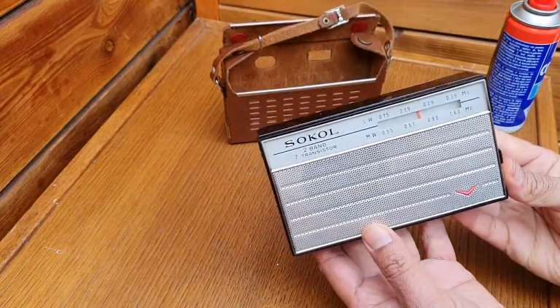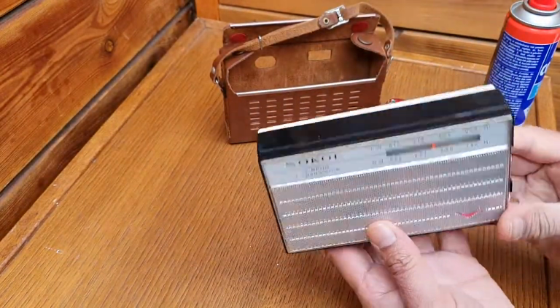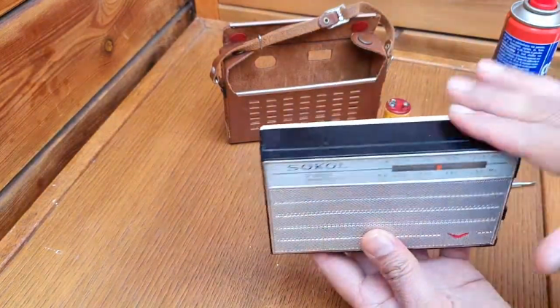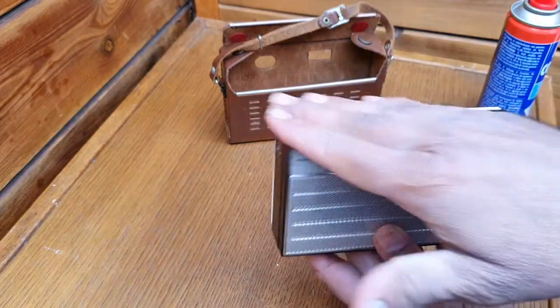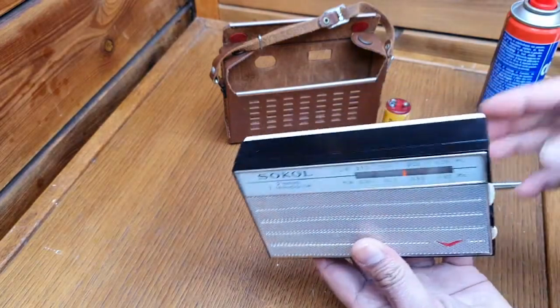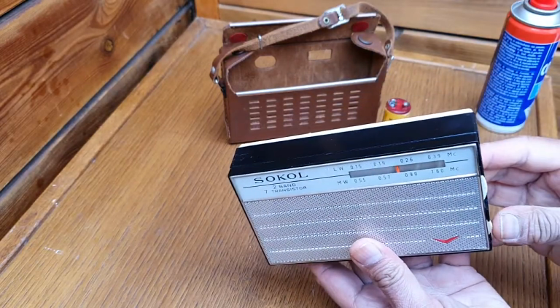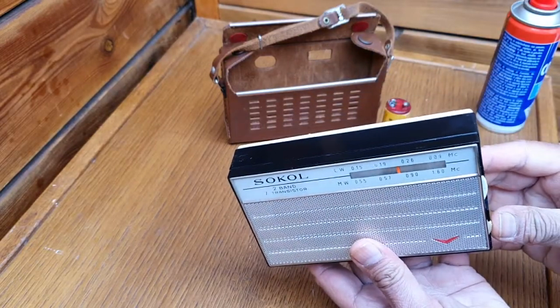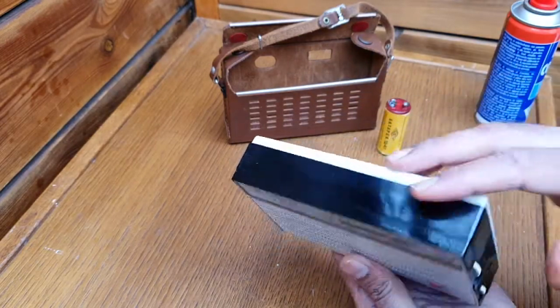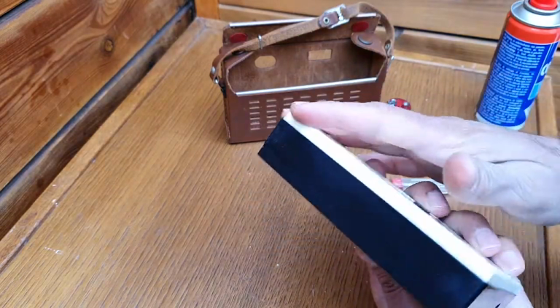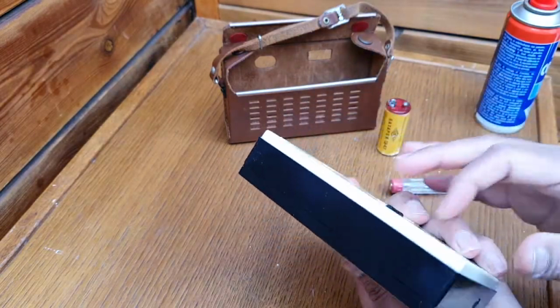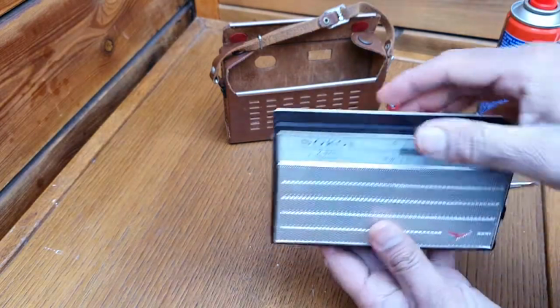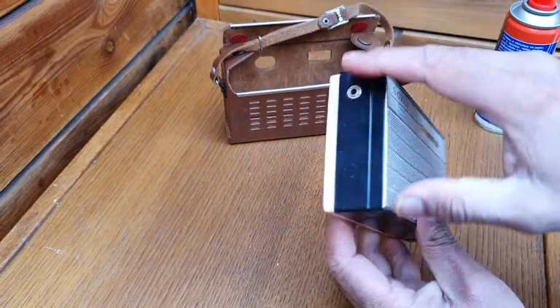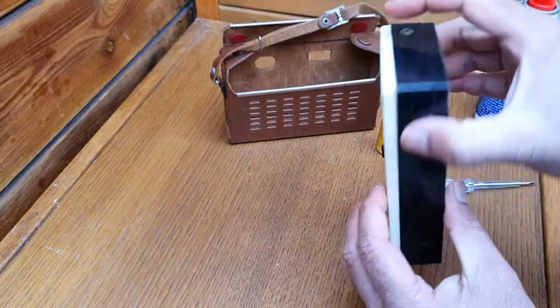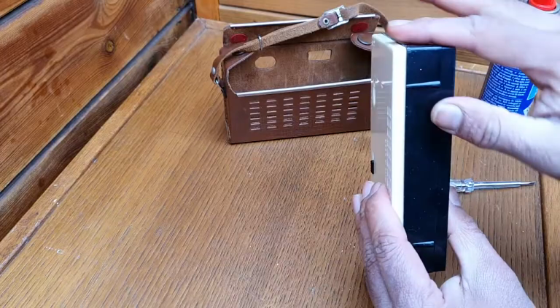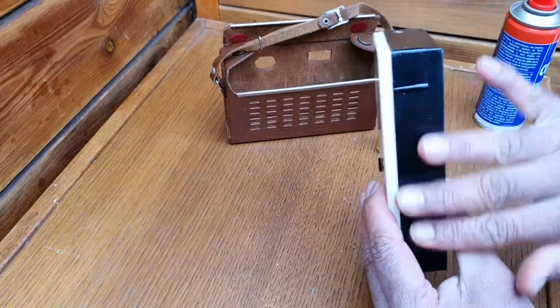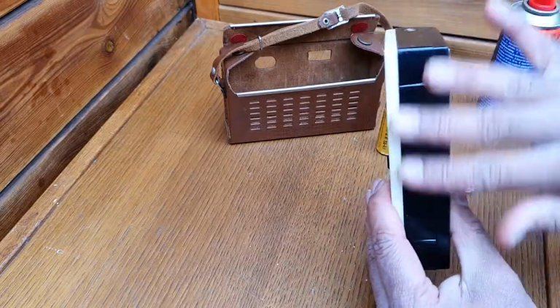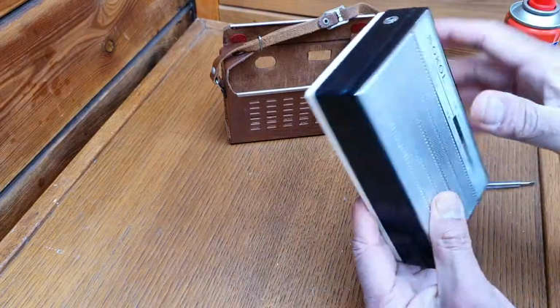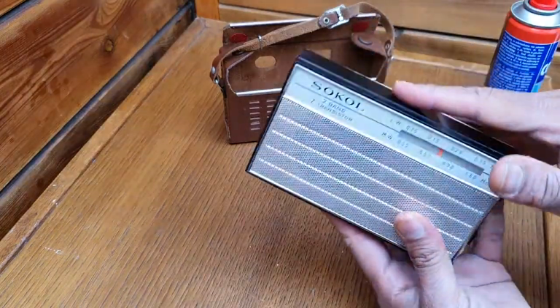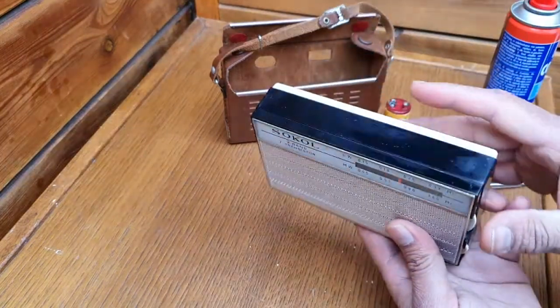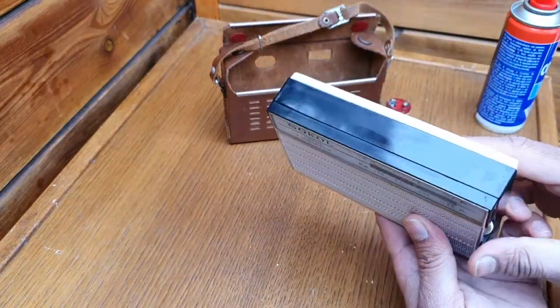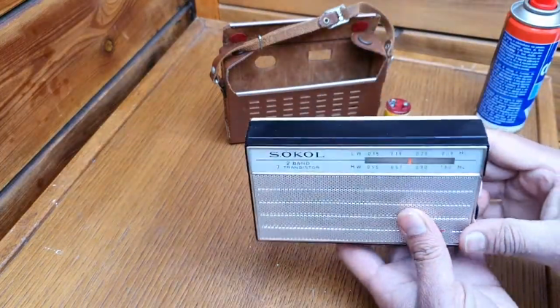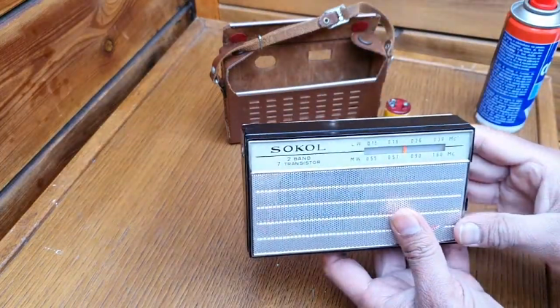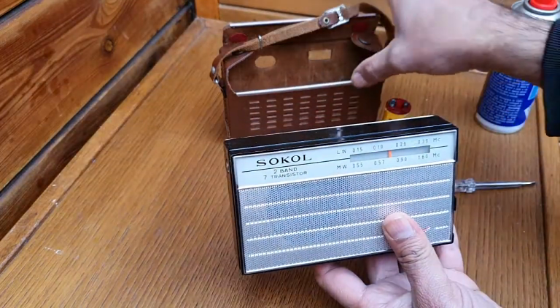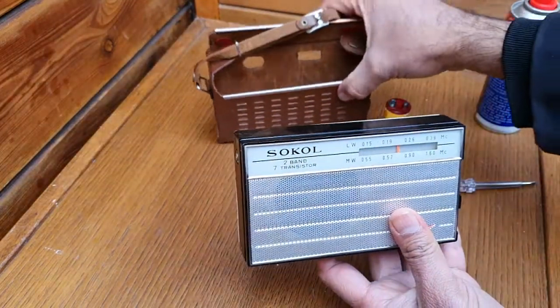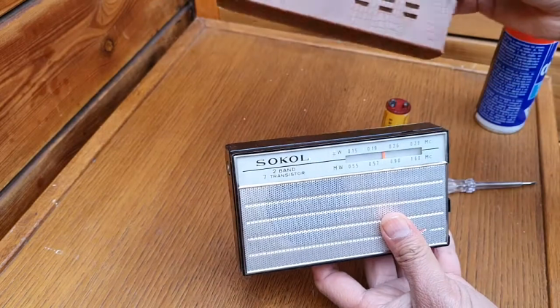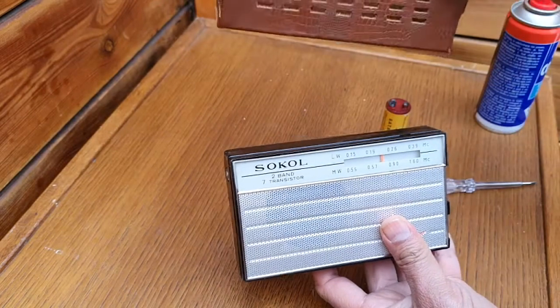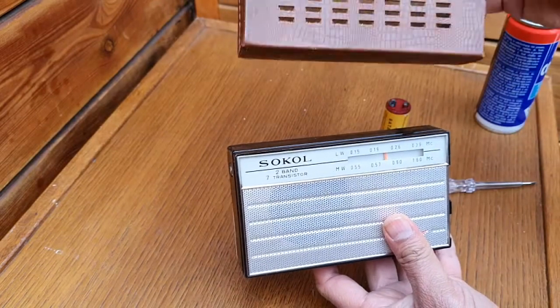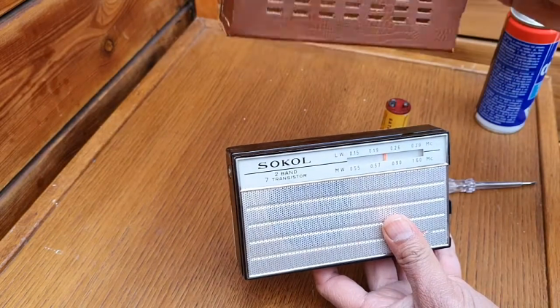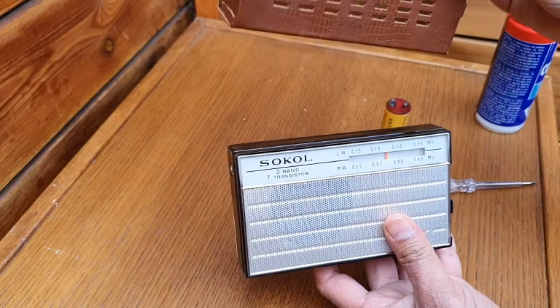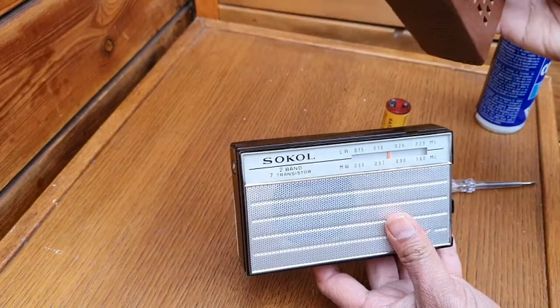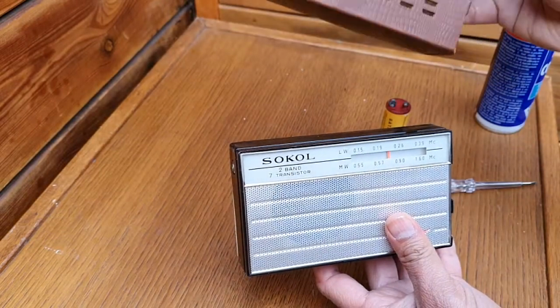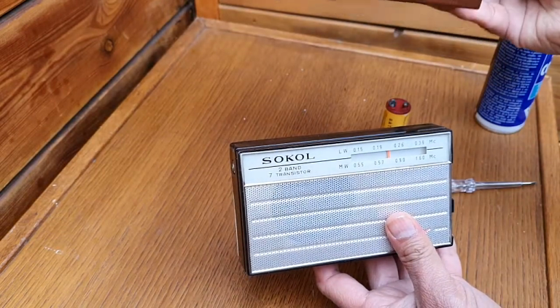The plastic which is used for the chassis of the radio is not very high quality, but the leather carrying case is a very, very good quality.